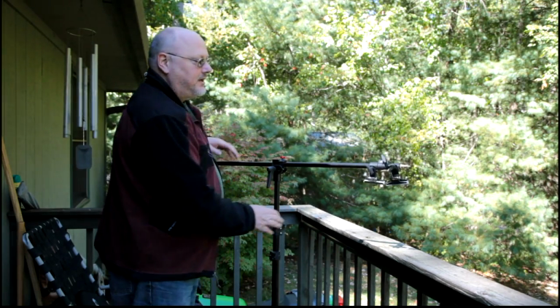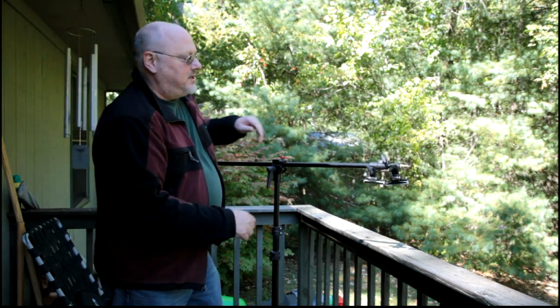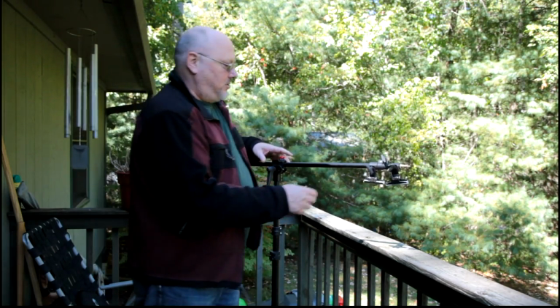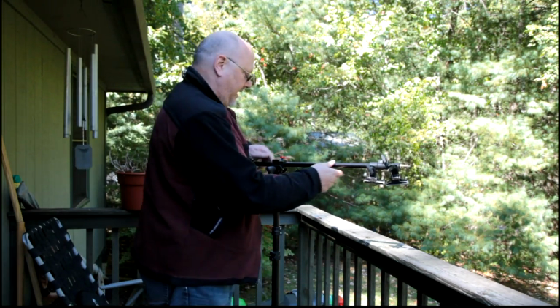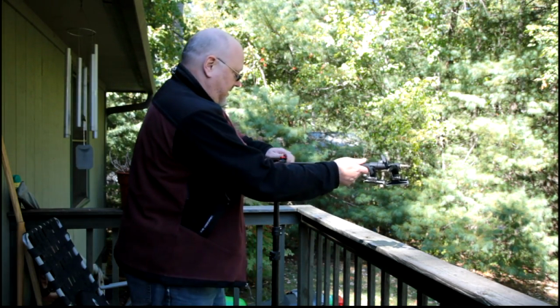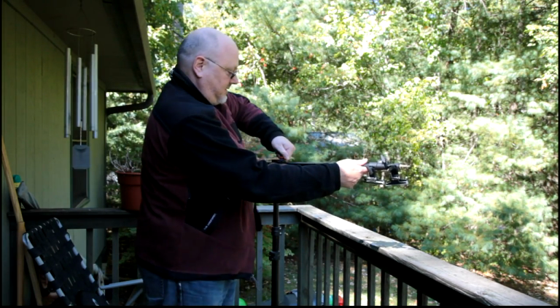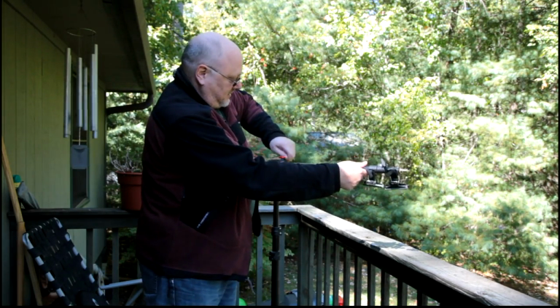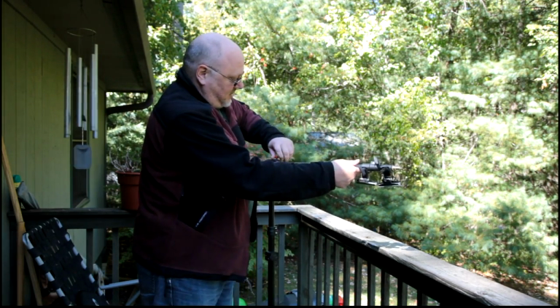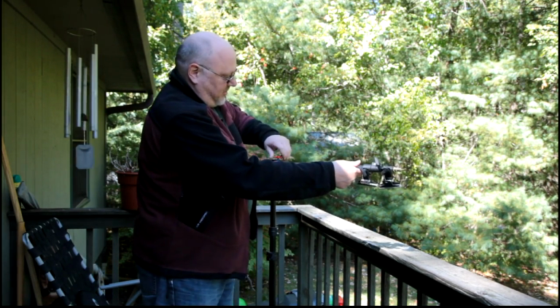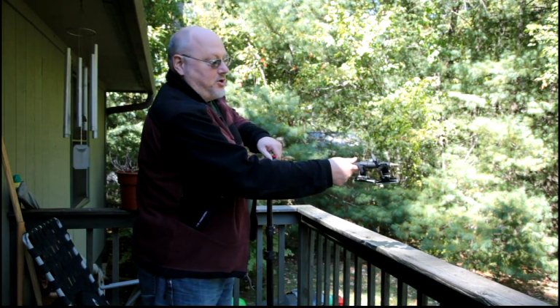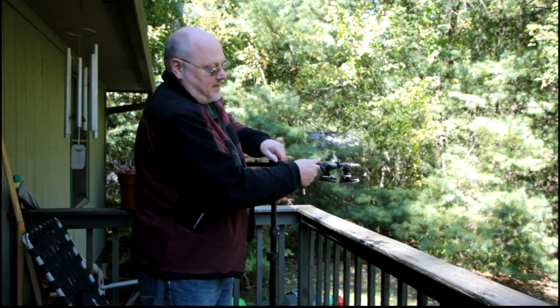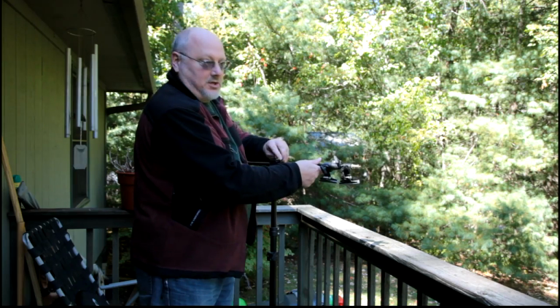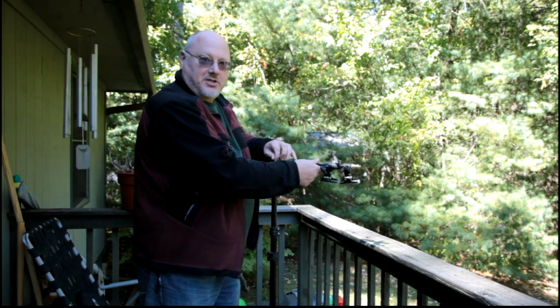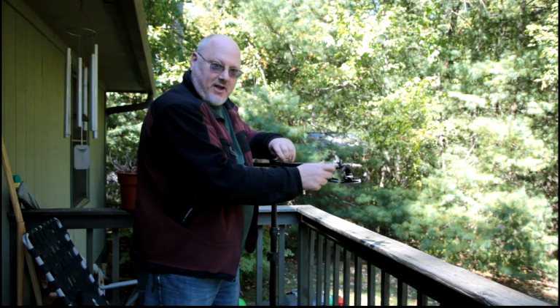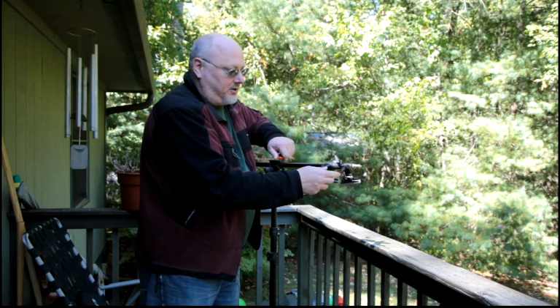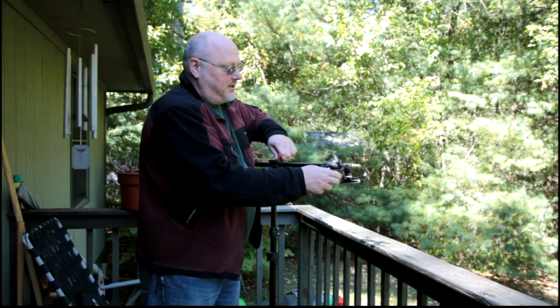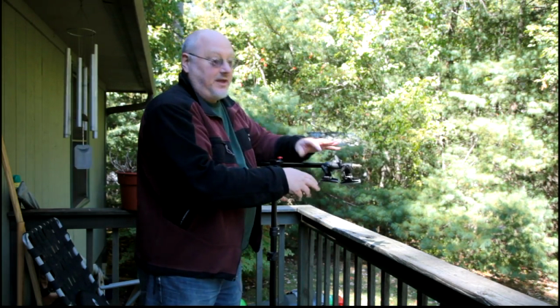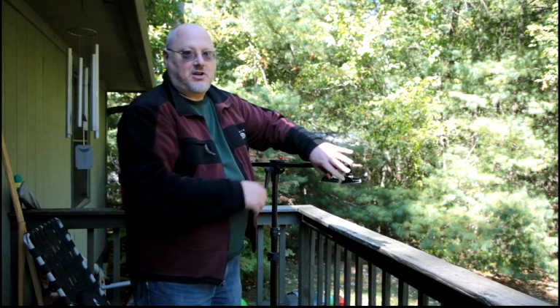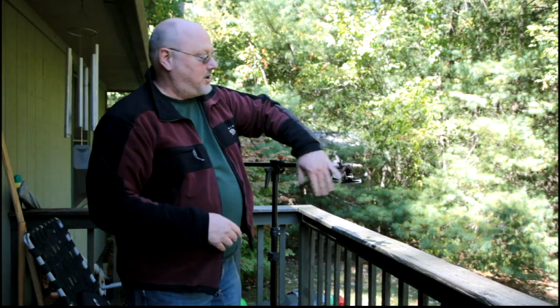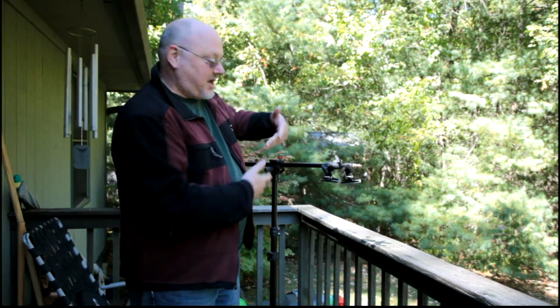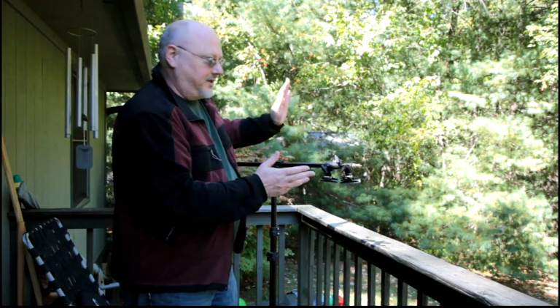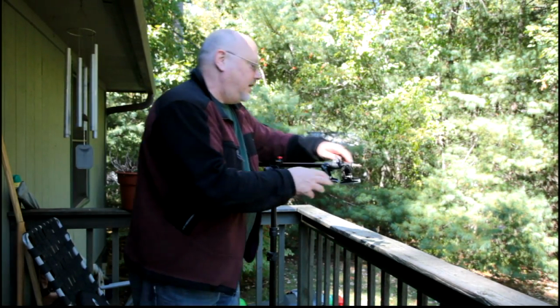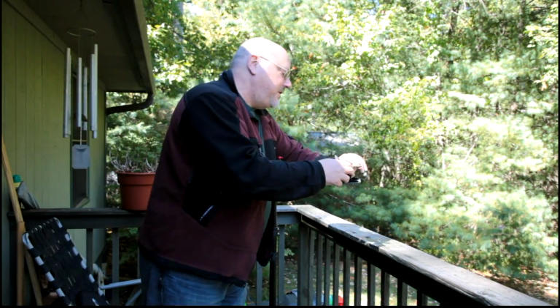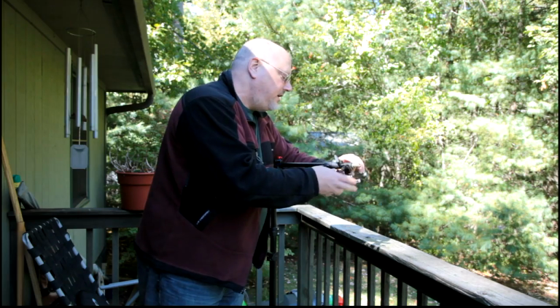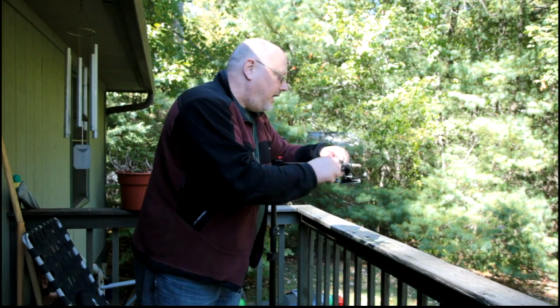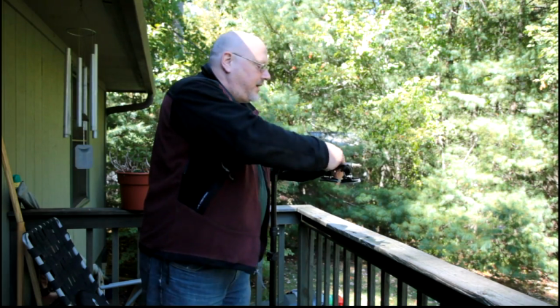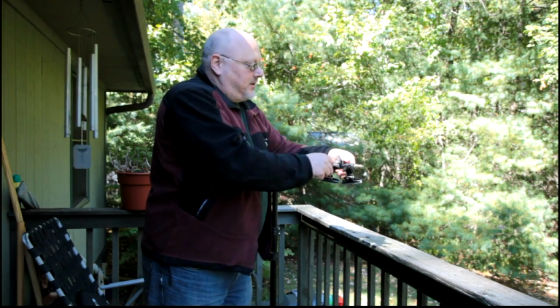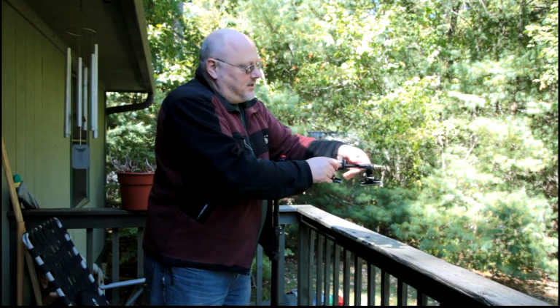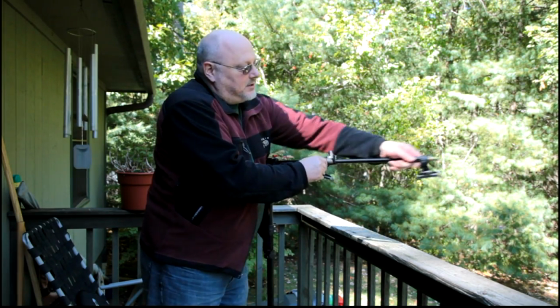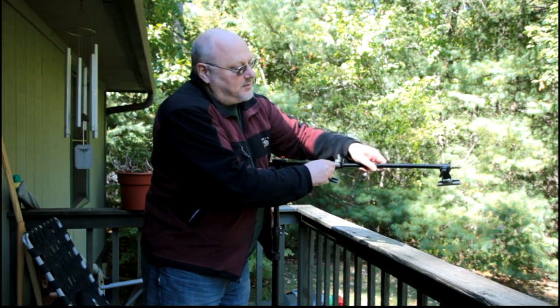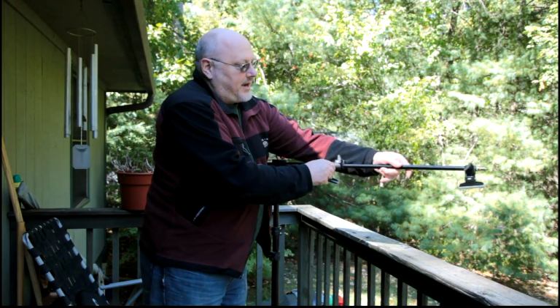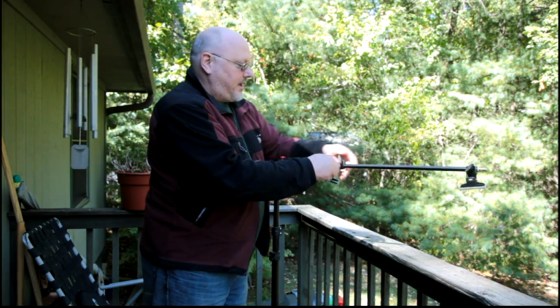With this boom, you can see these clips I've got on here — all this comes with it. And I can bring that out like that.